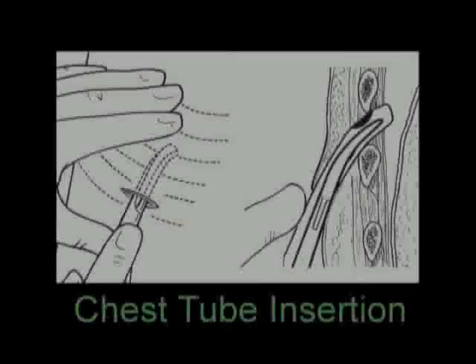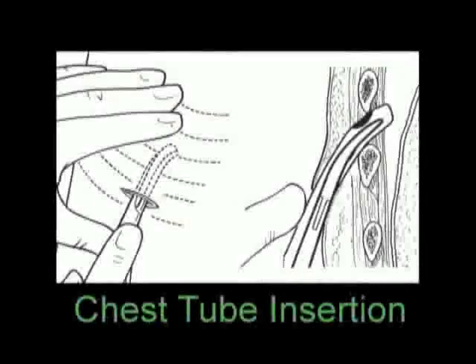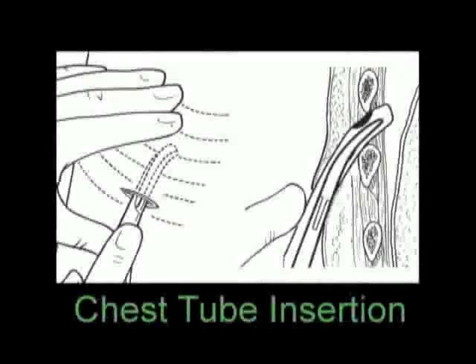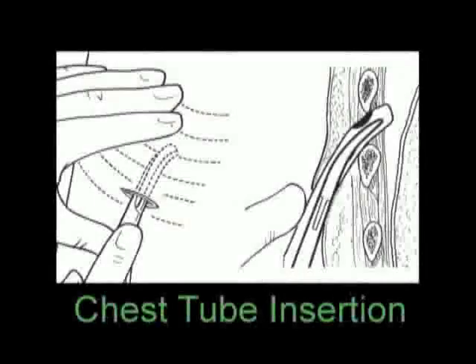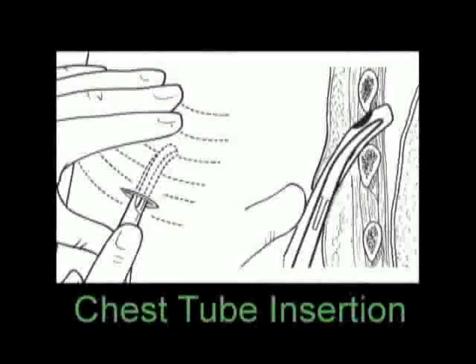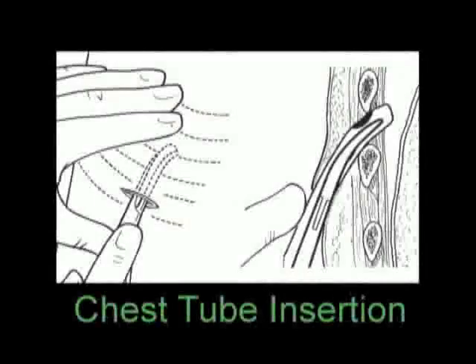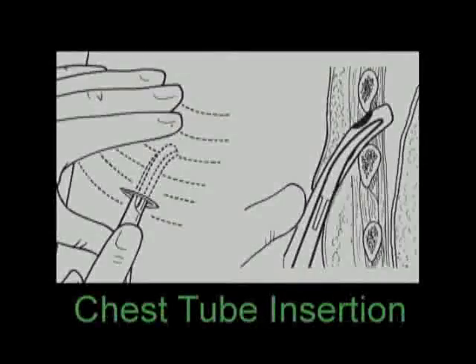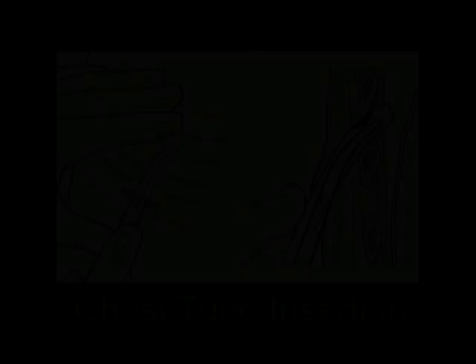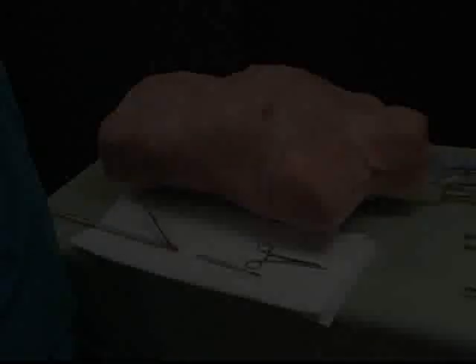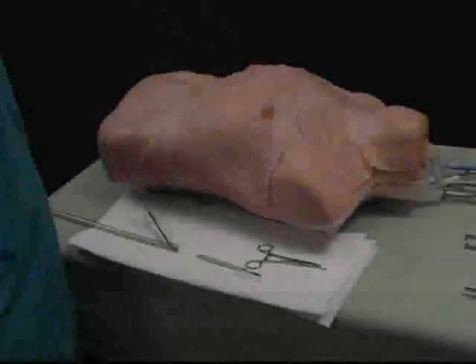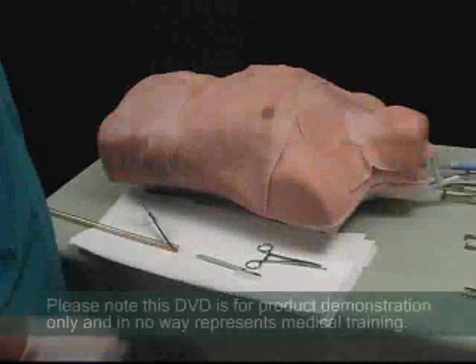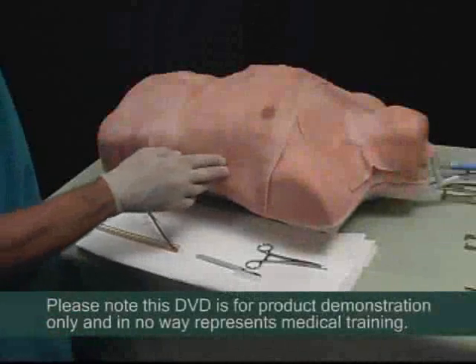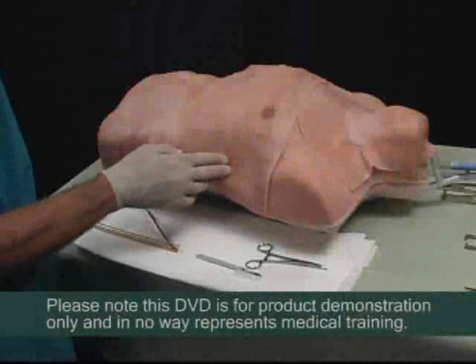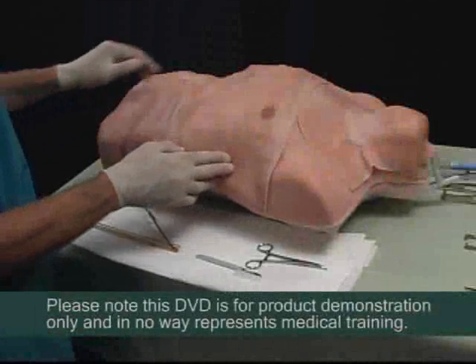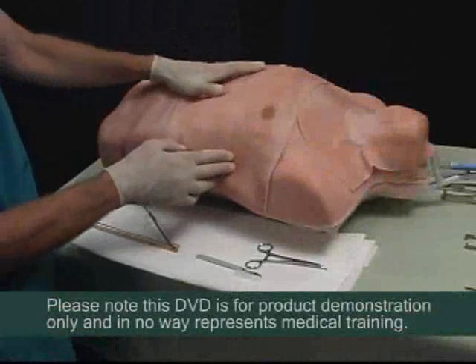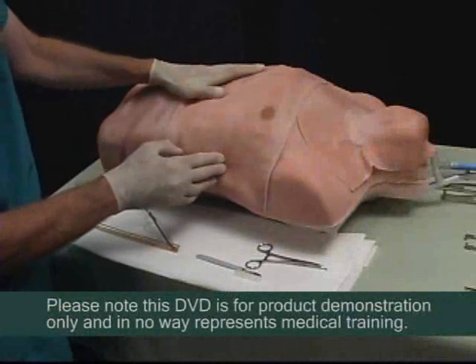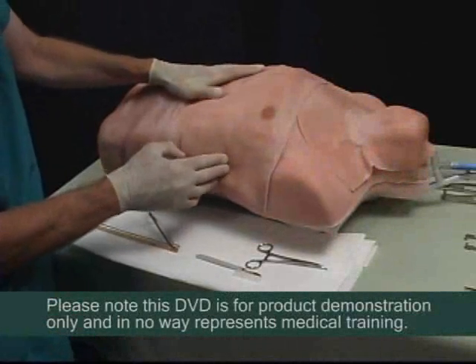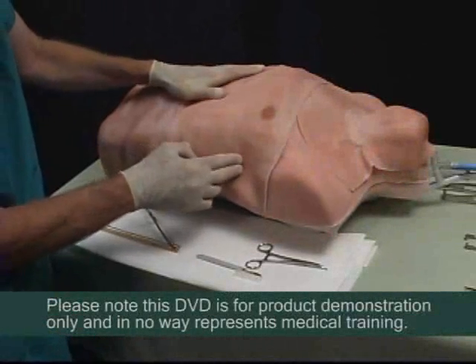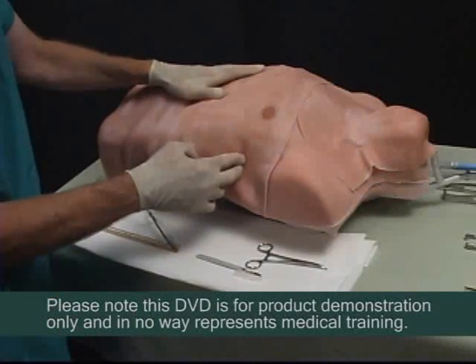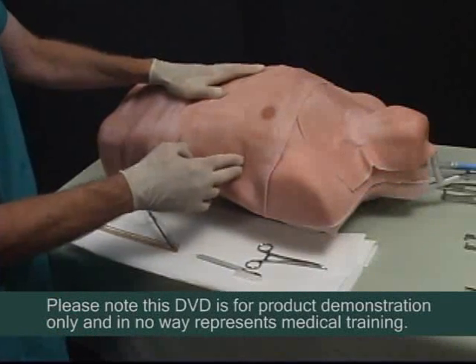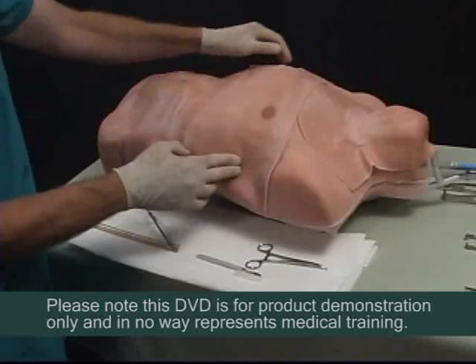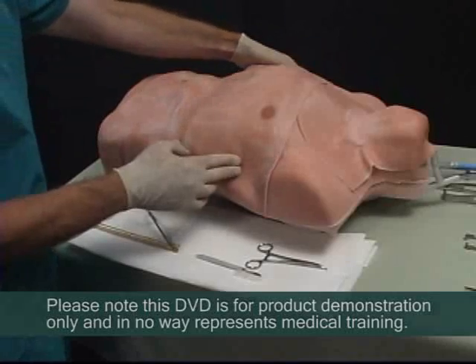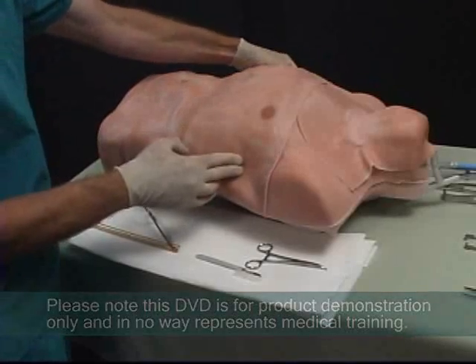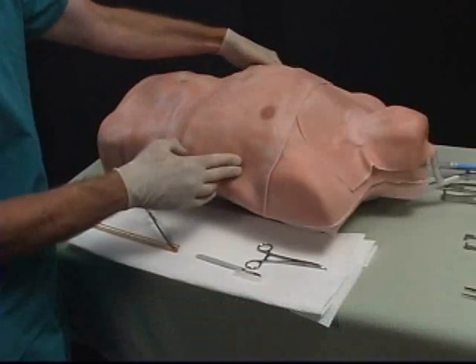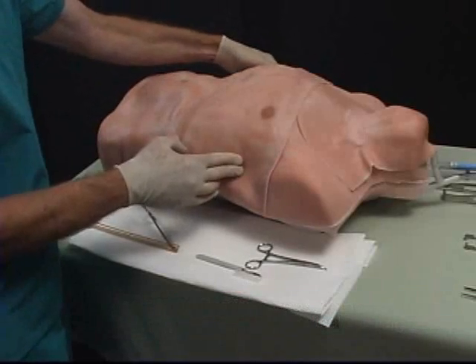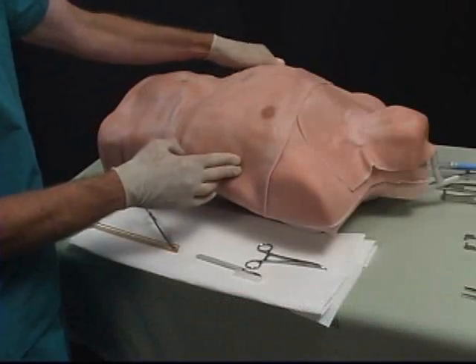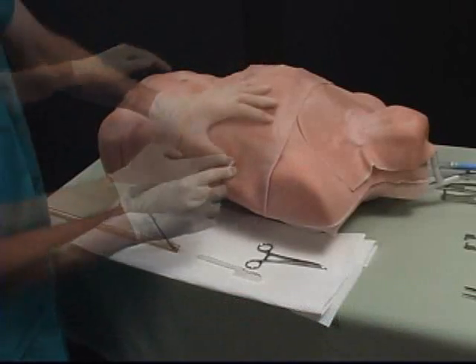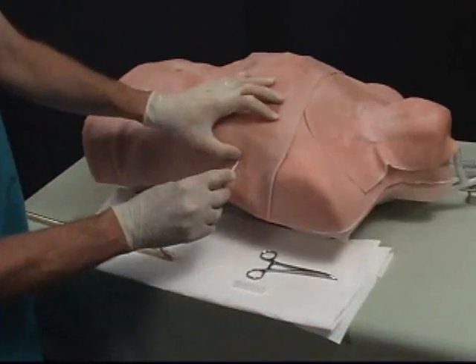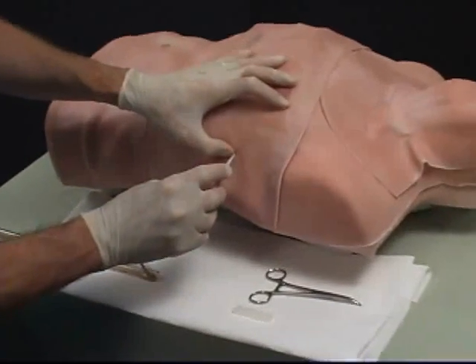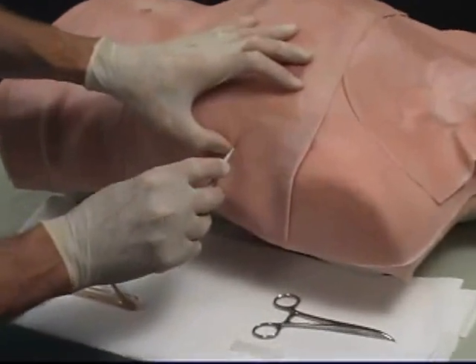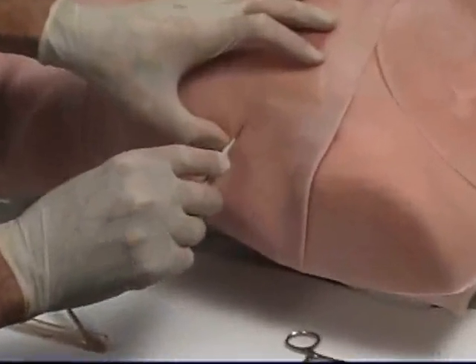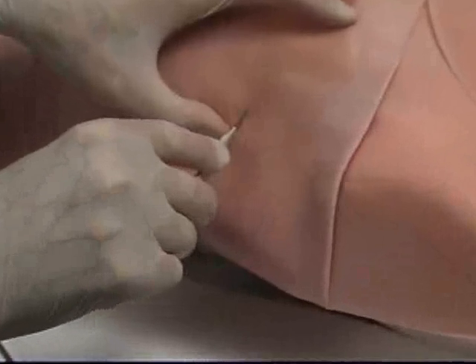The next procedure is the chest tube insertion. TraumaMan is designed to allow for the chest tube insertion into the fourth and fifth intercostal space on both sides of the torso, allowing four students to complete the procedure on each tissue.